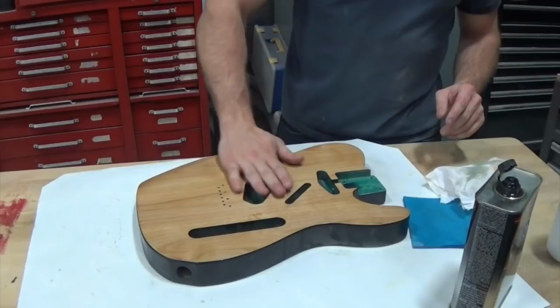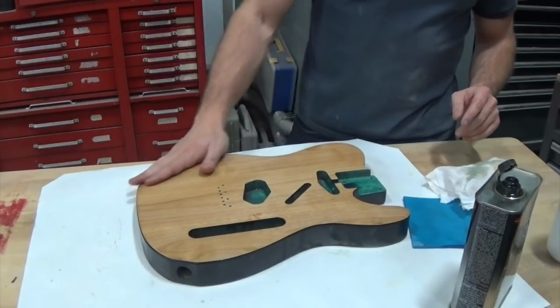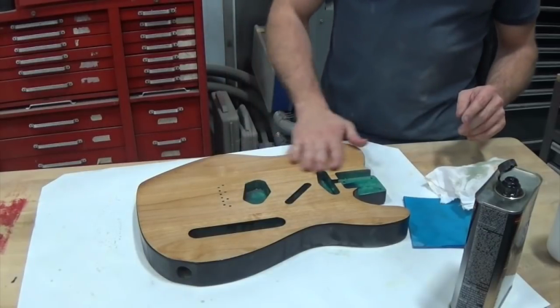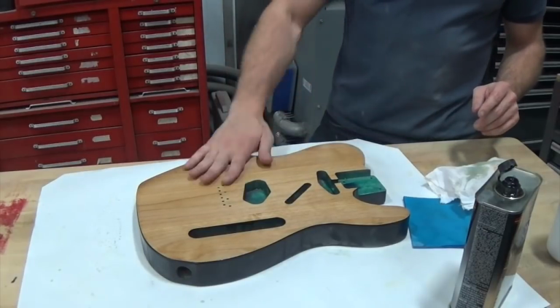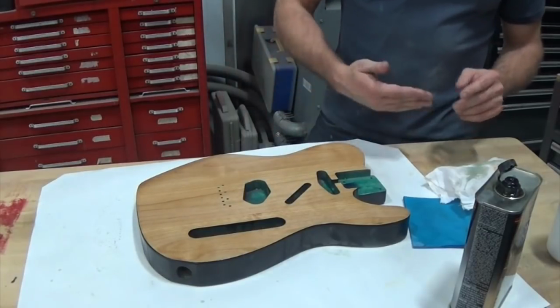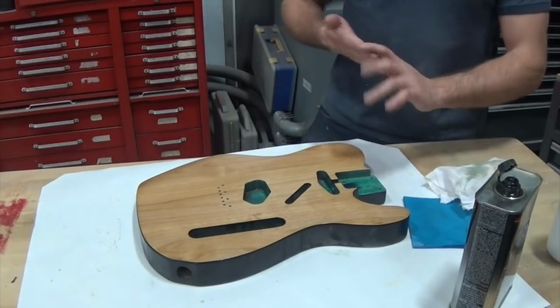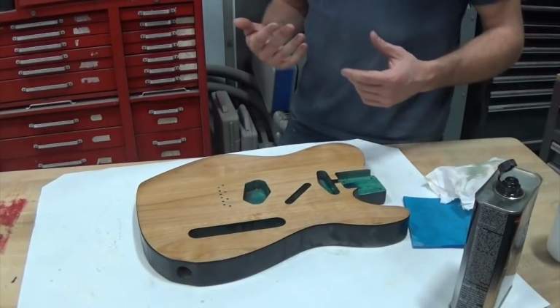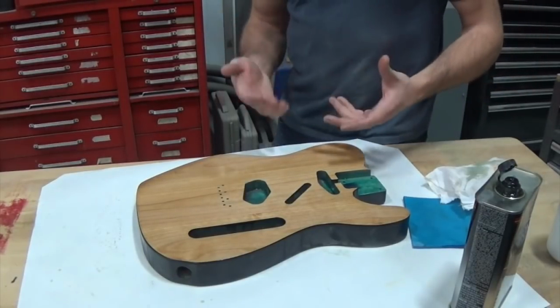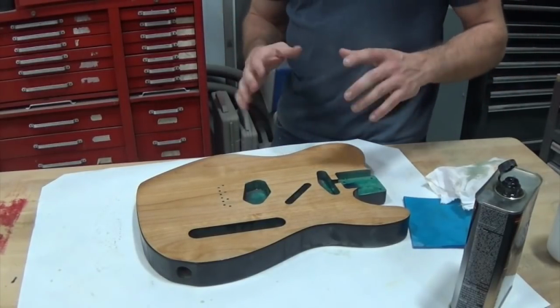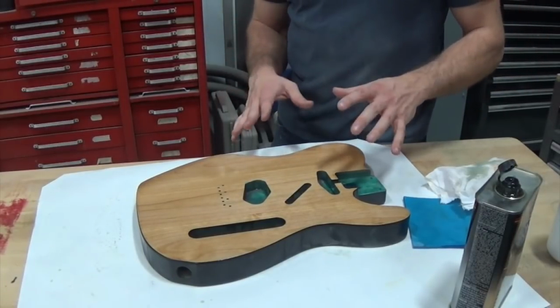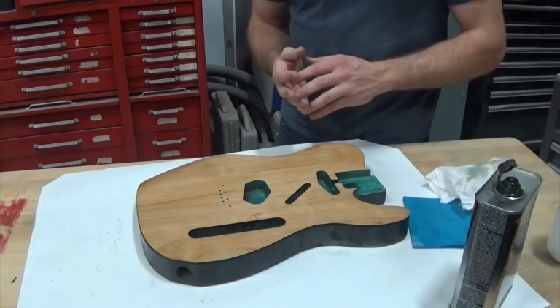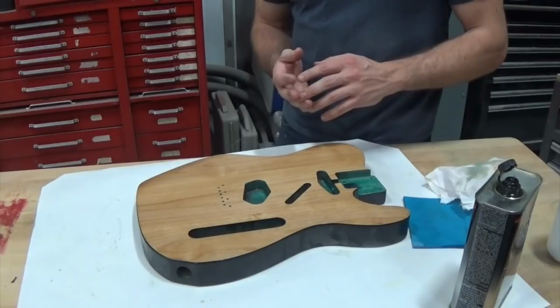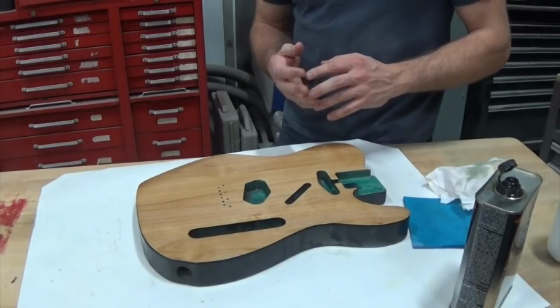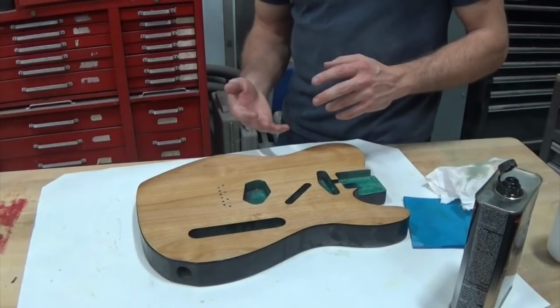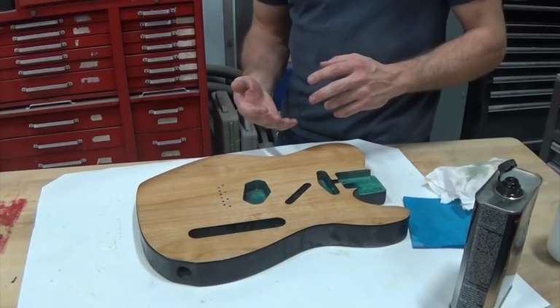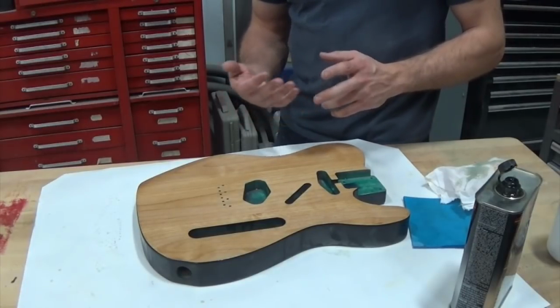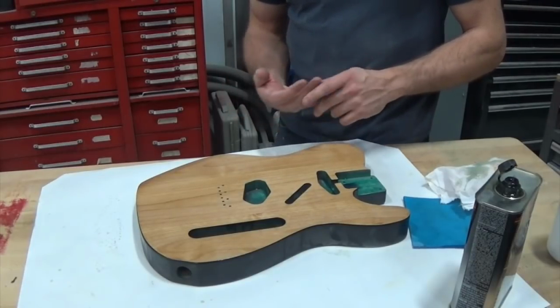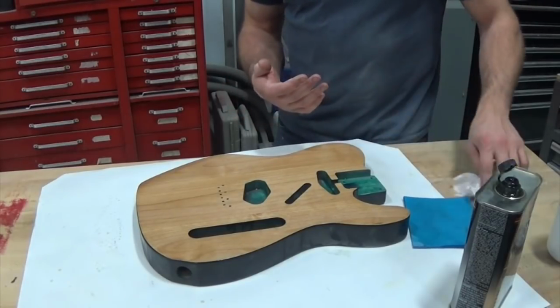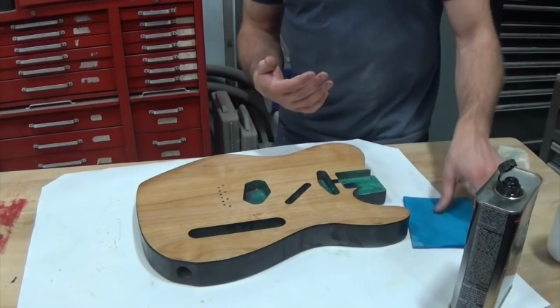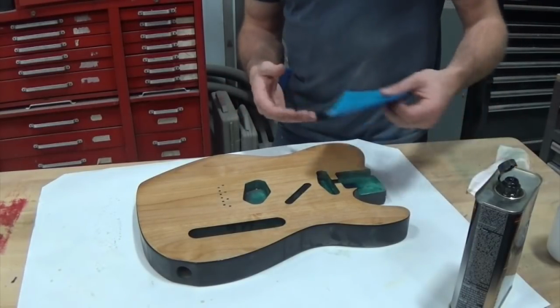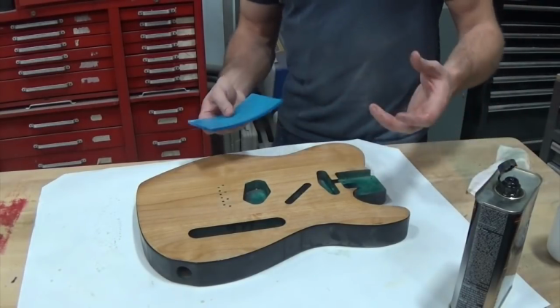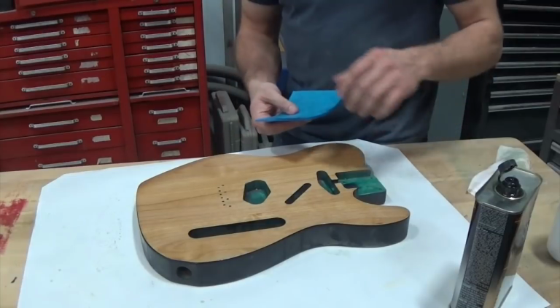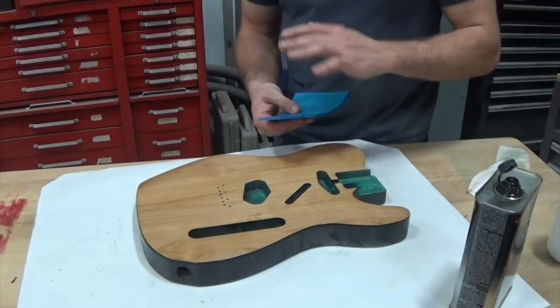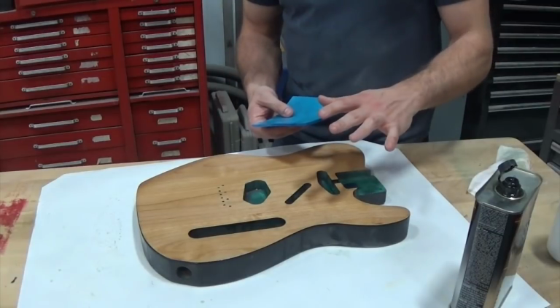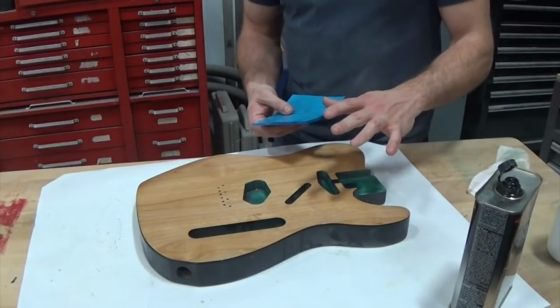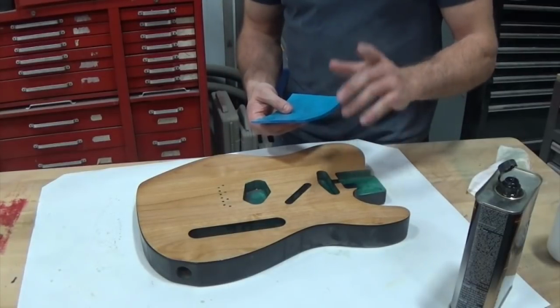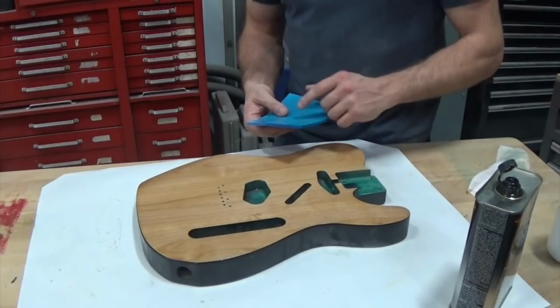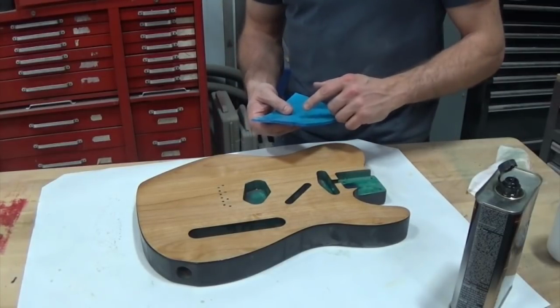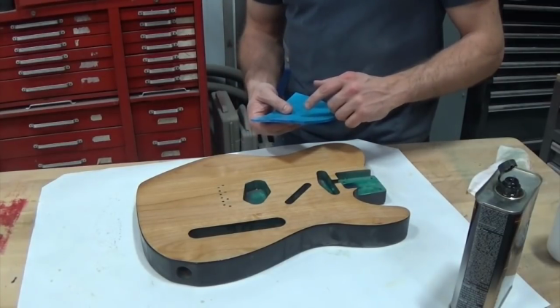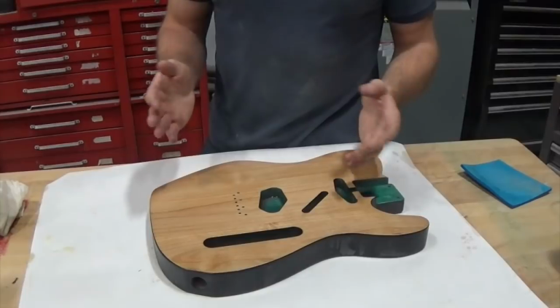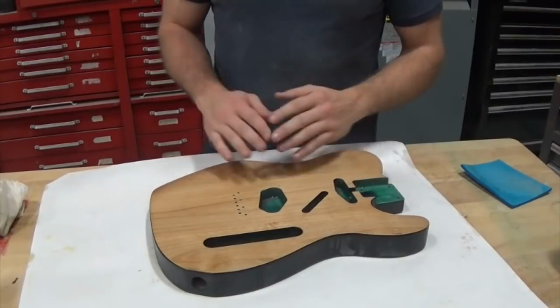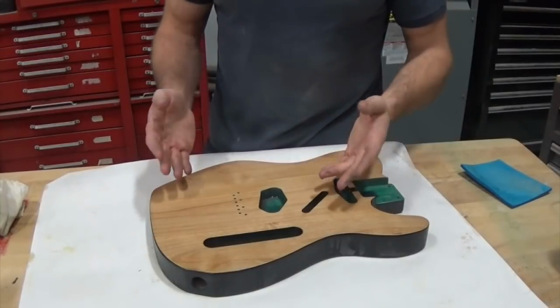I'm going to do one more coat like that and then we can move on to wiping on the poly the normal way. I'm going to do the exact same thing again and we'll come back for the next step.